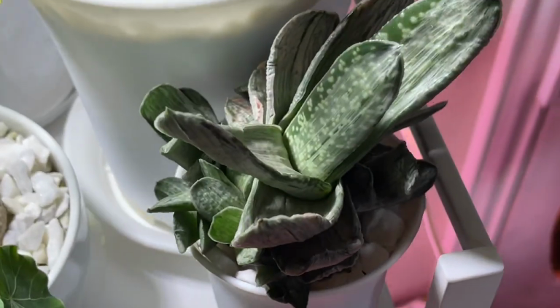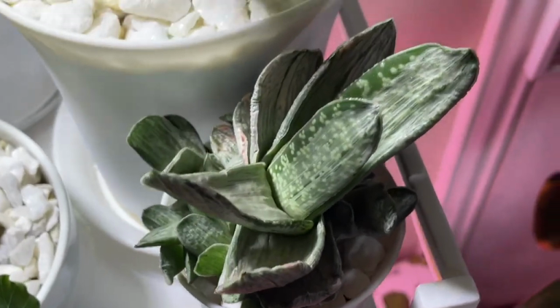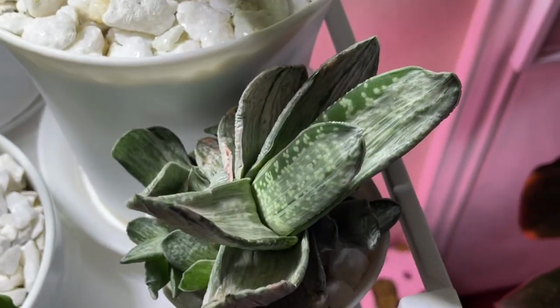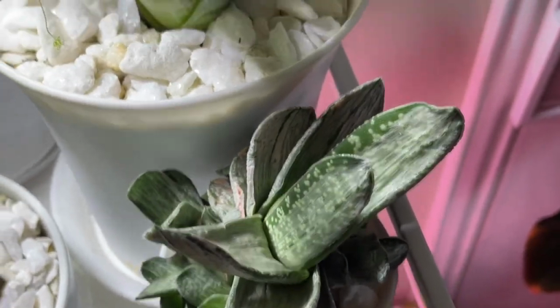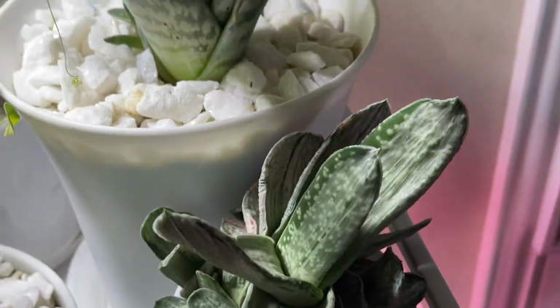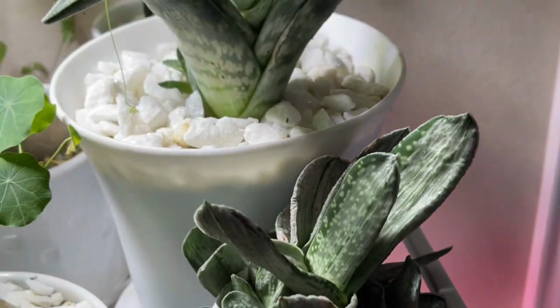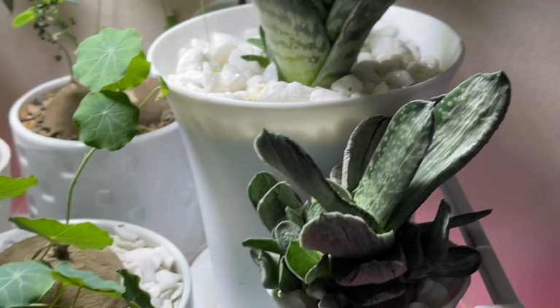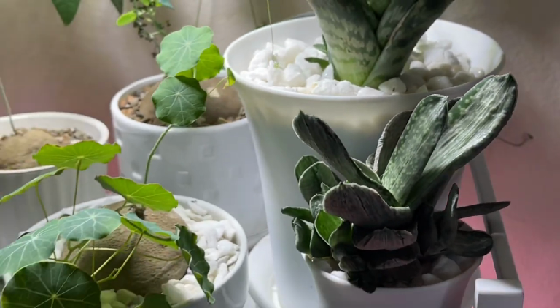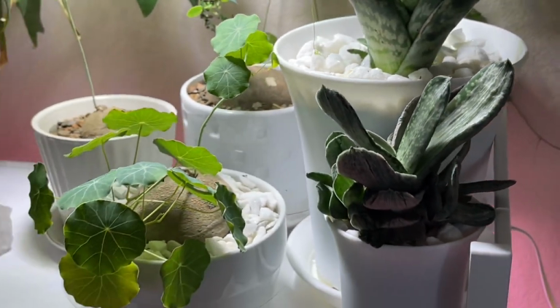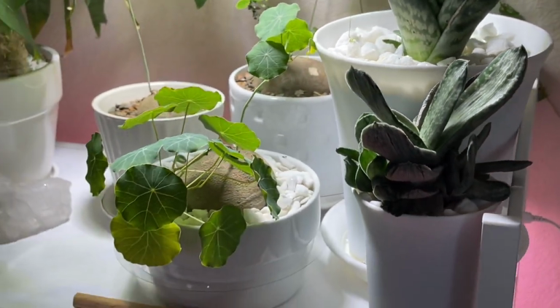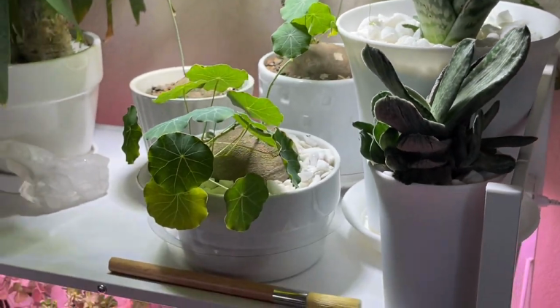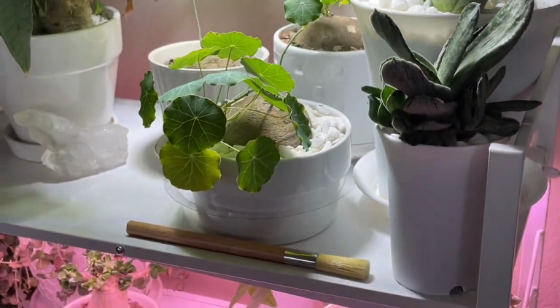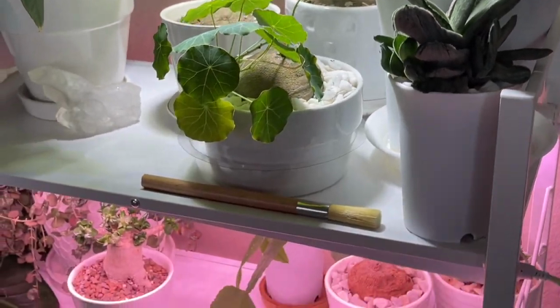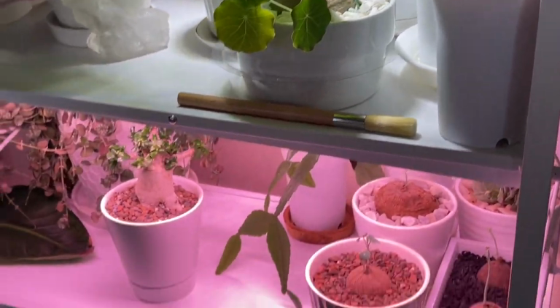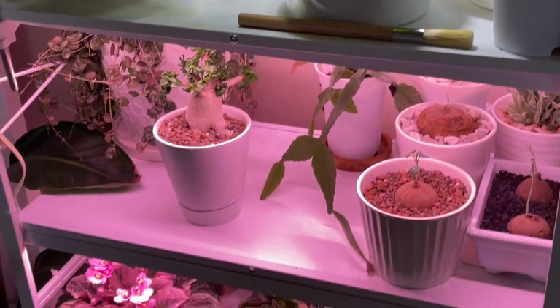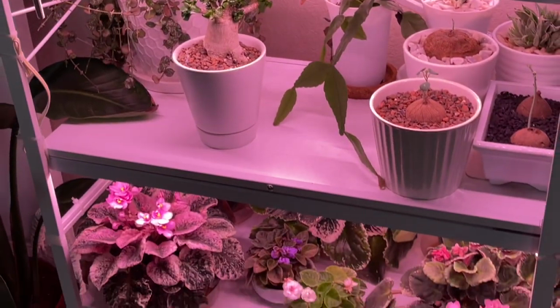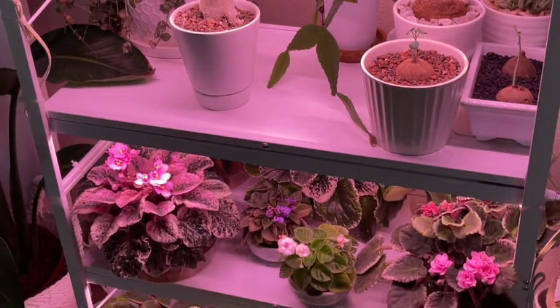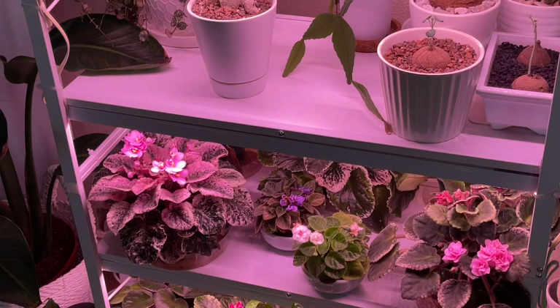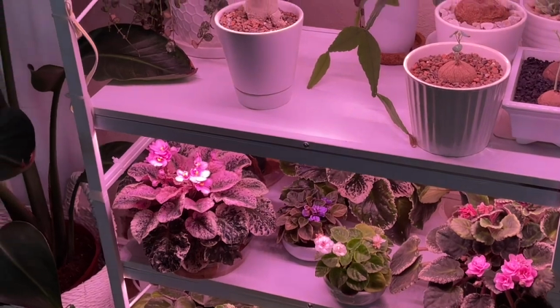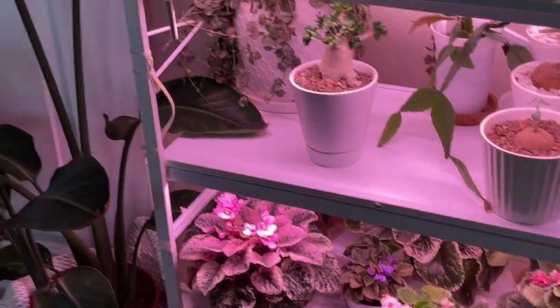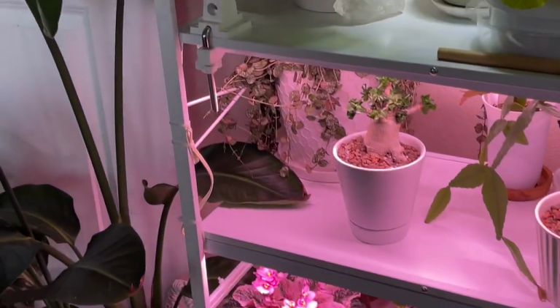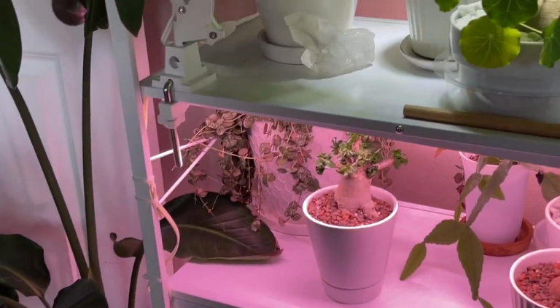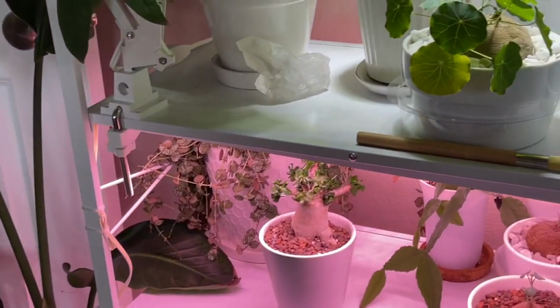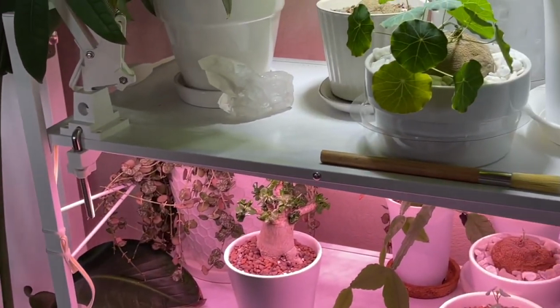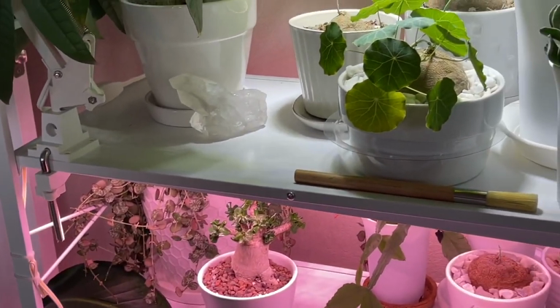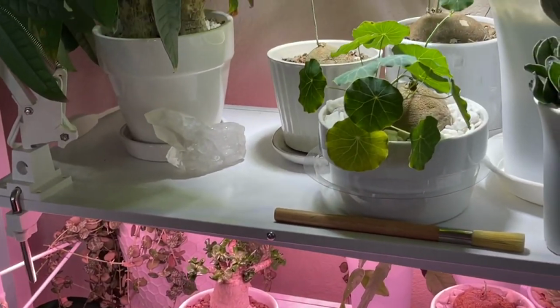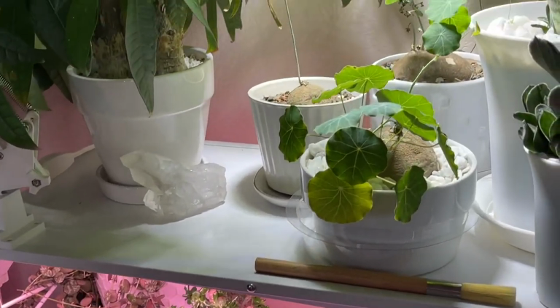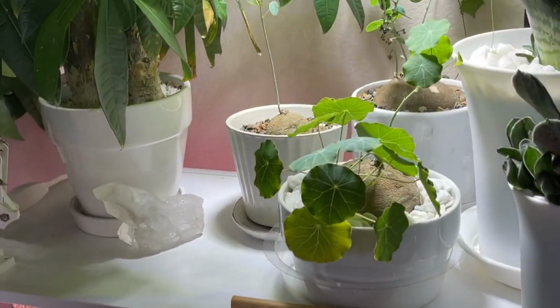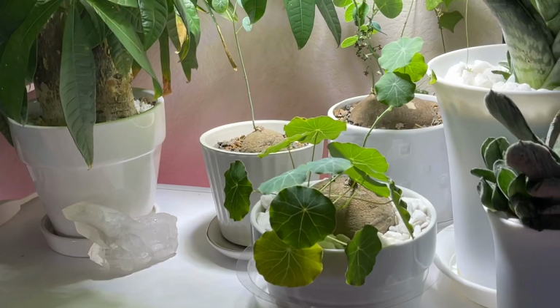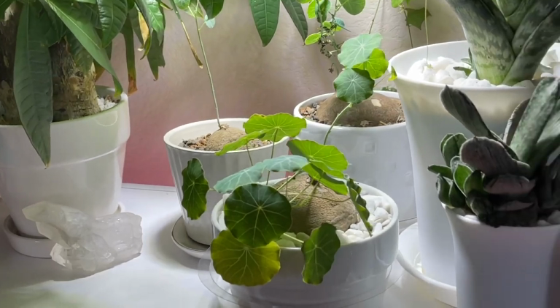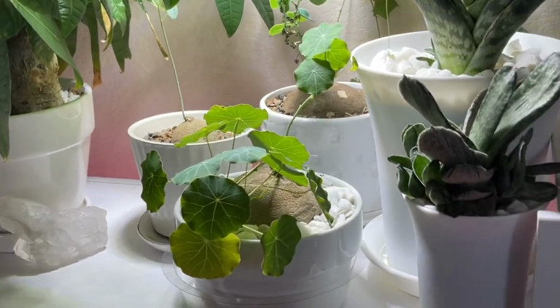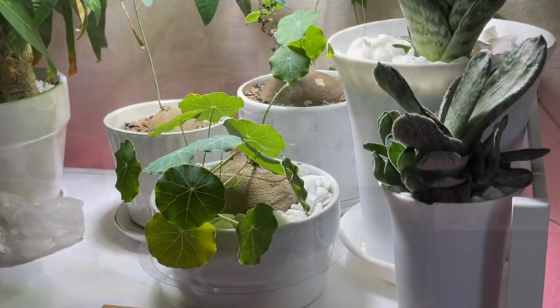All right, I think that may be it in here. I might have one or two plants that I brought in and they're in my bedroom, so I'll show you those.